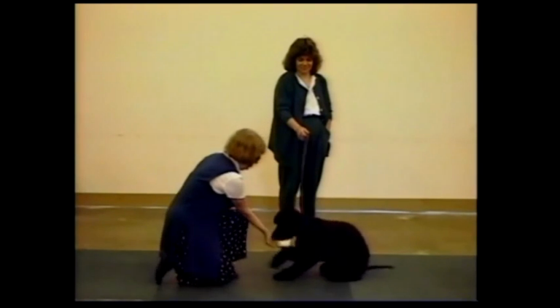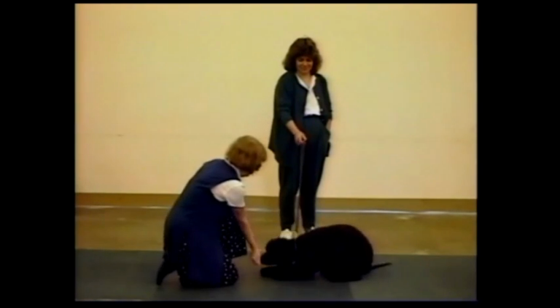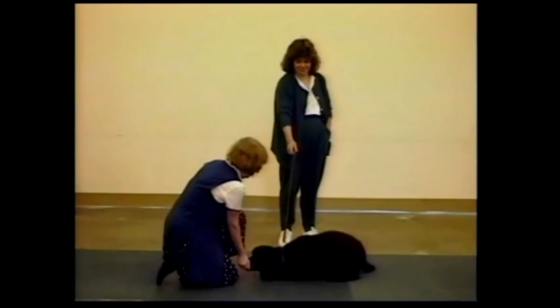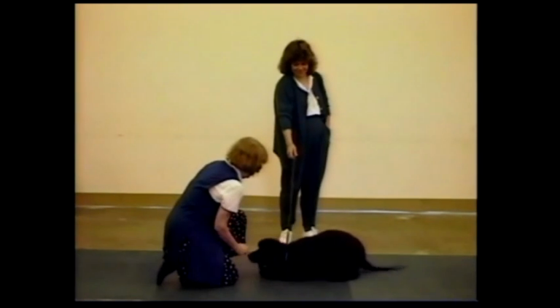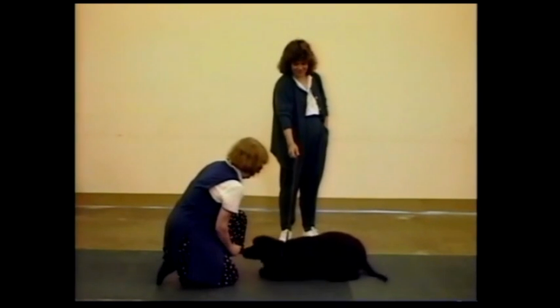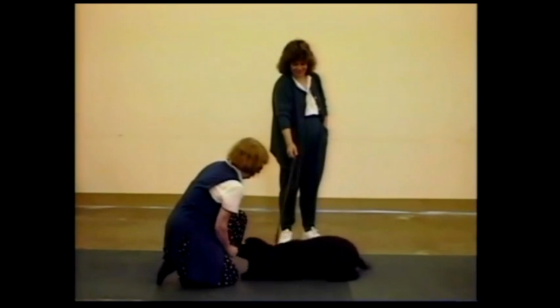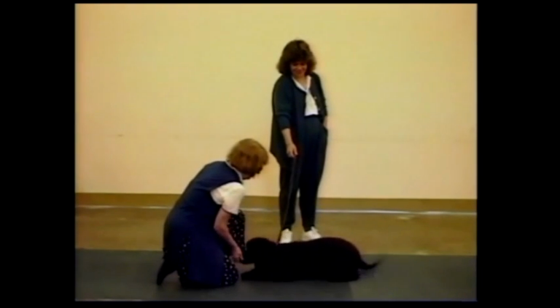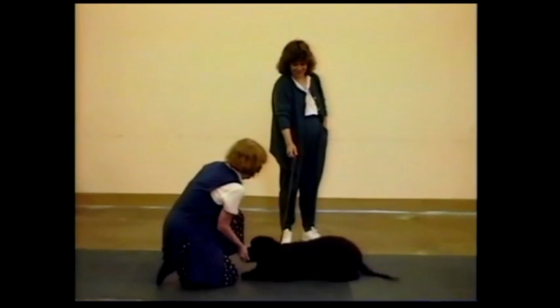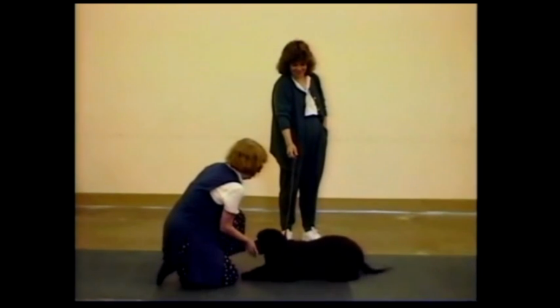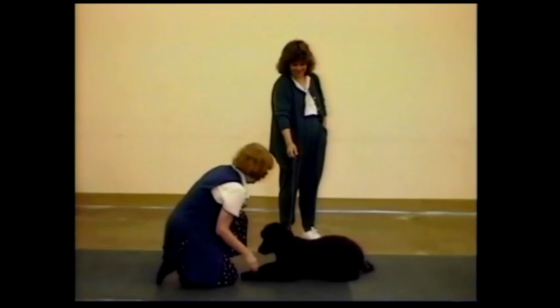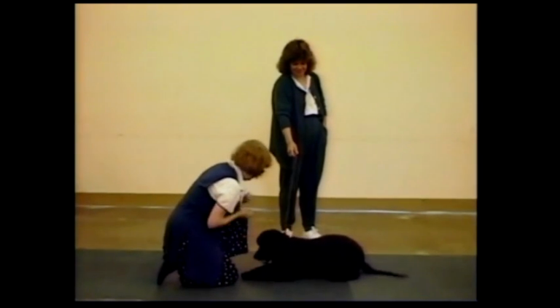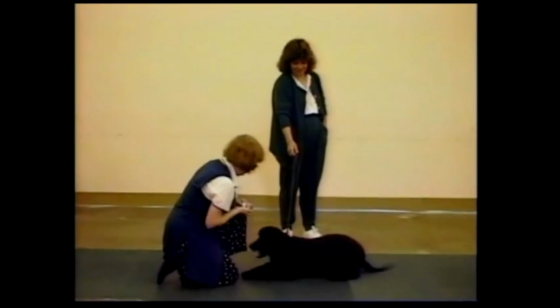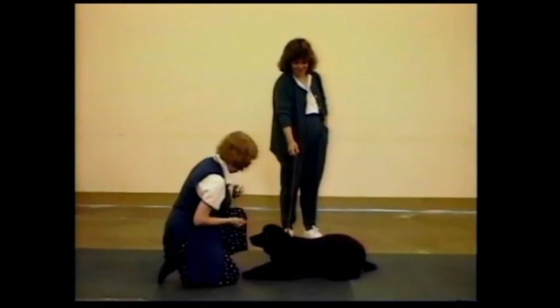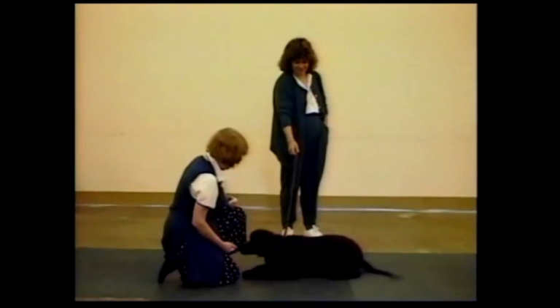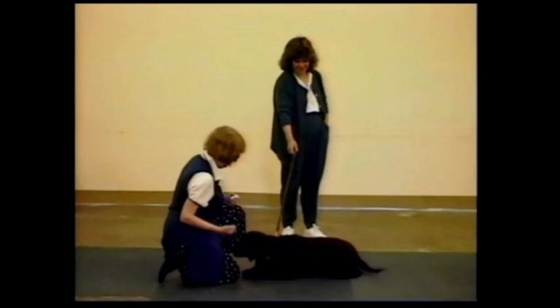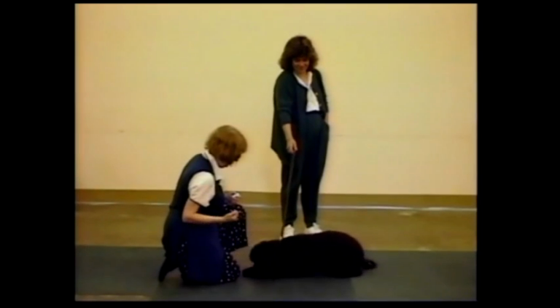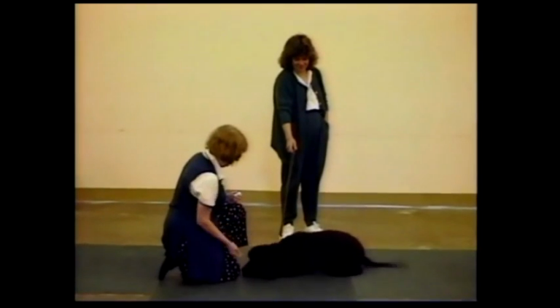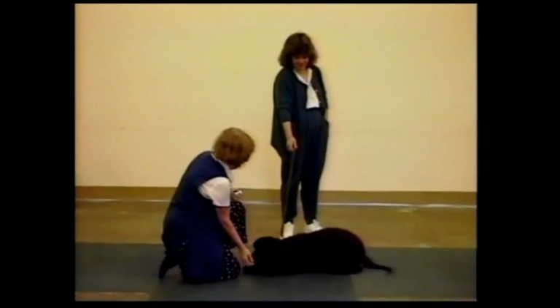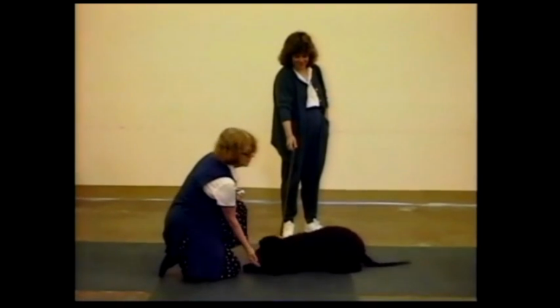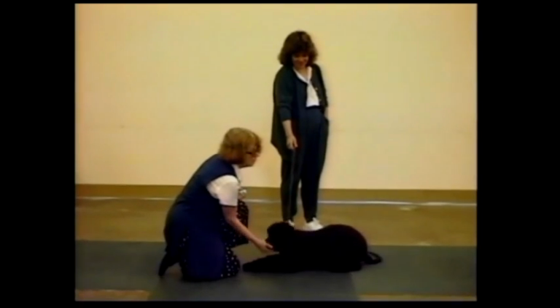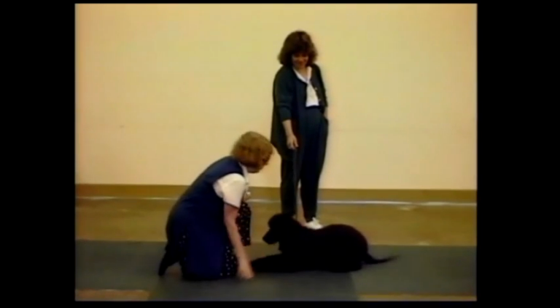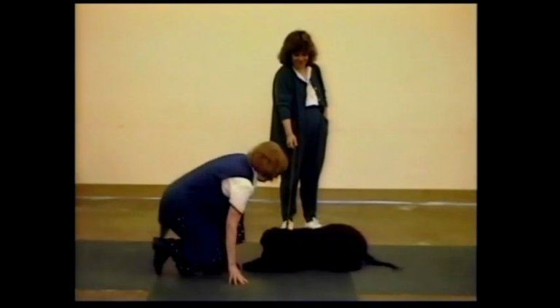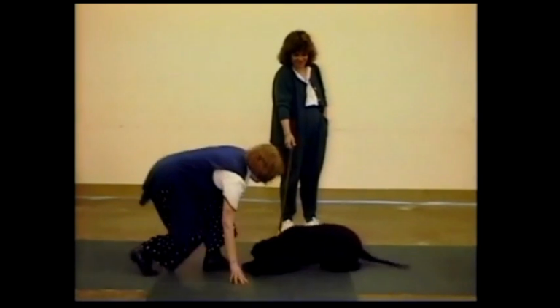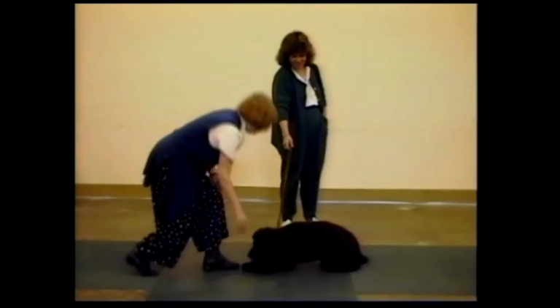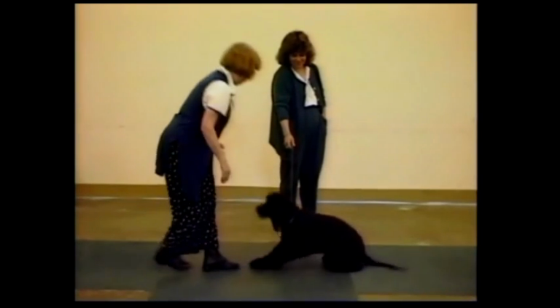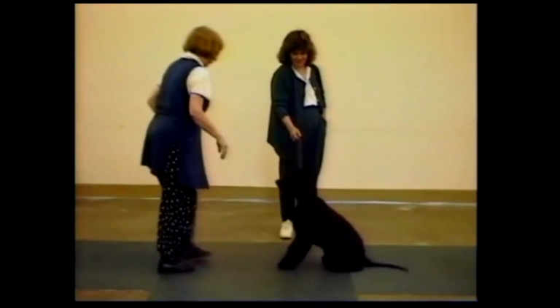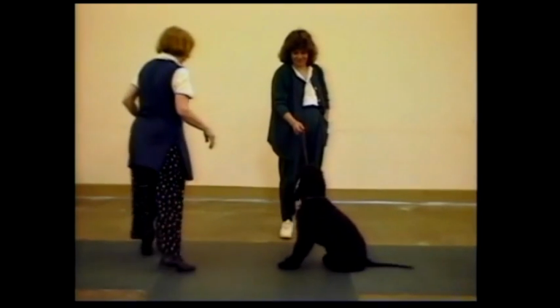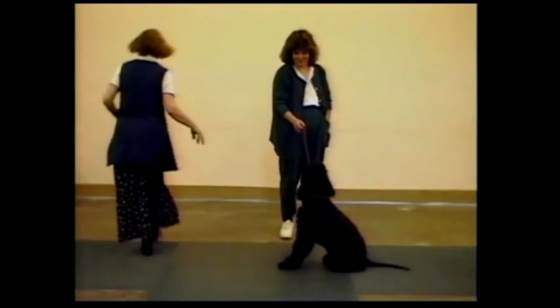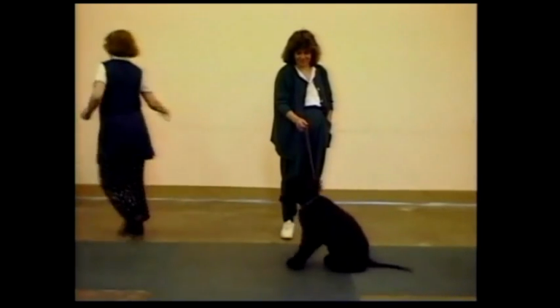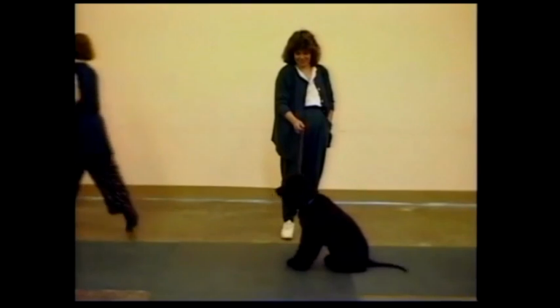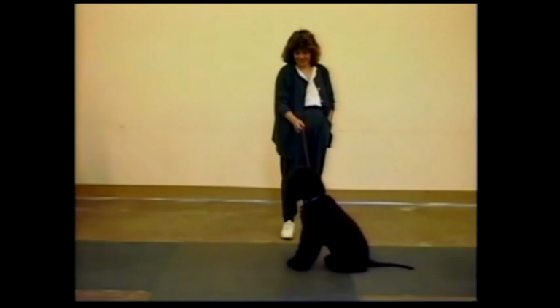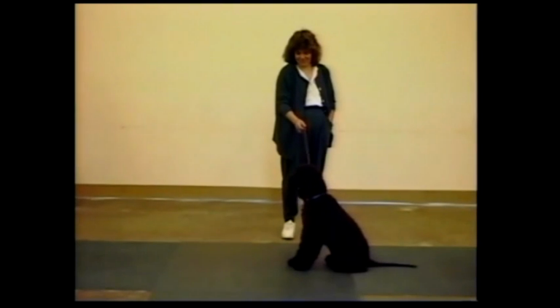Now let's see if we can get her to lie down. Look at her tail — she doesn't quite know what's going on, but she's having fun.